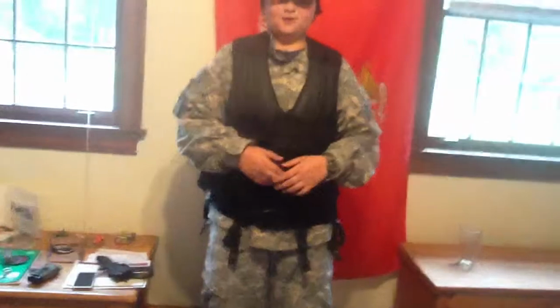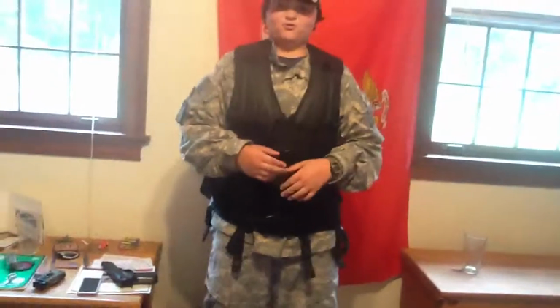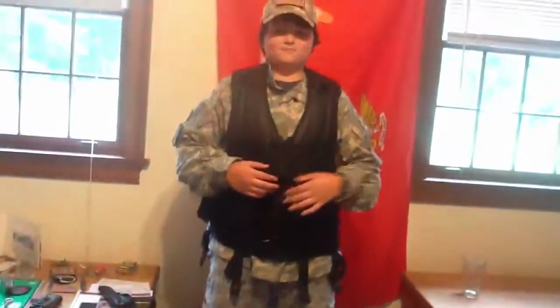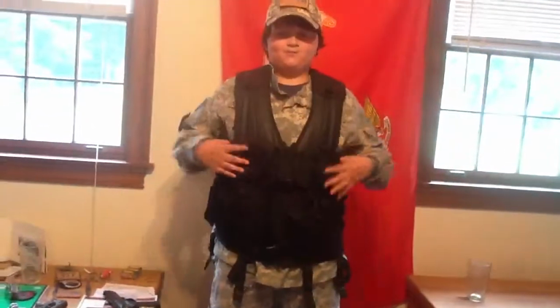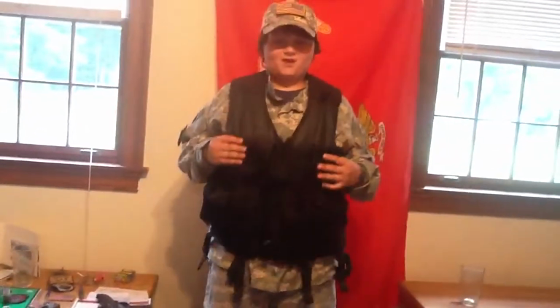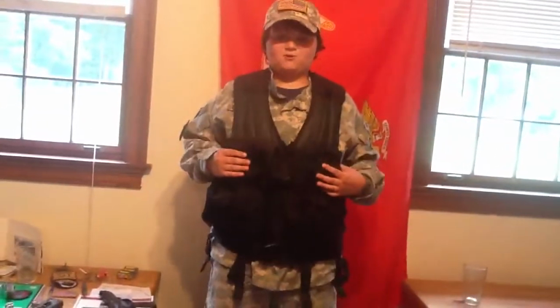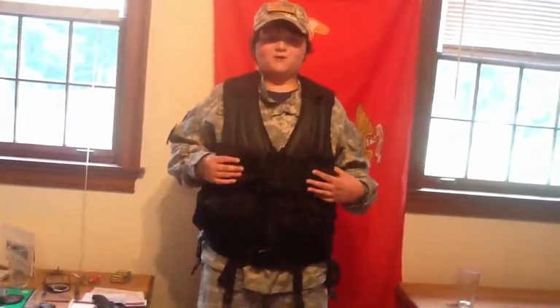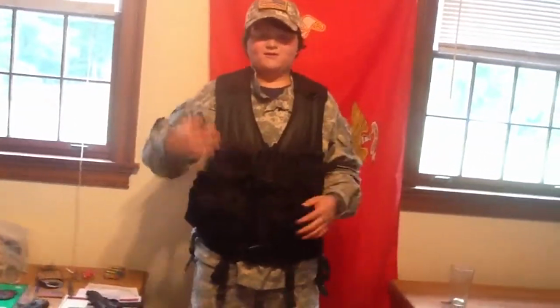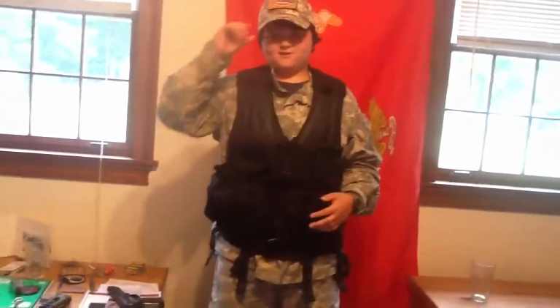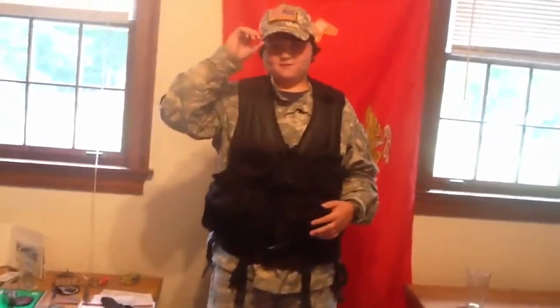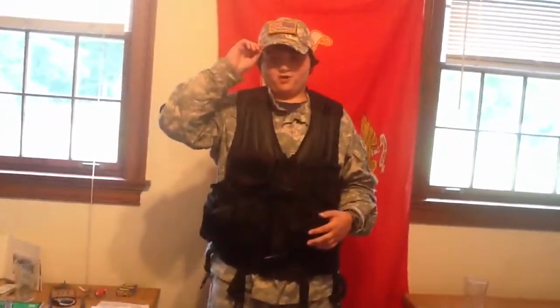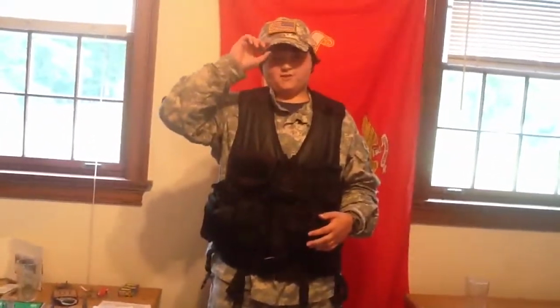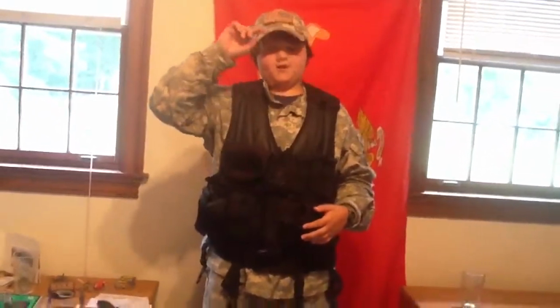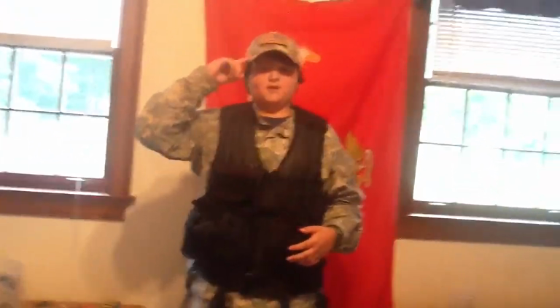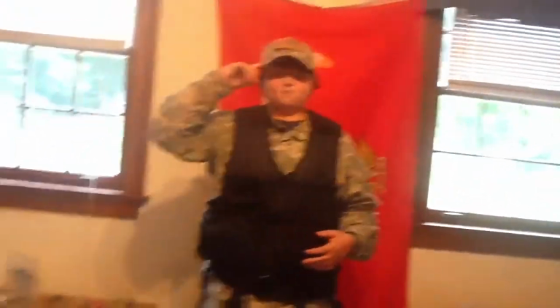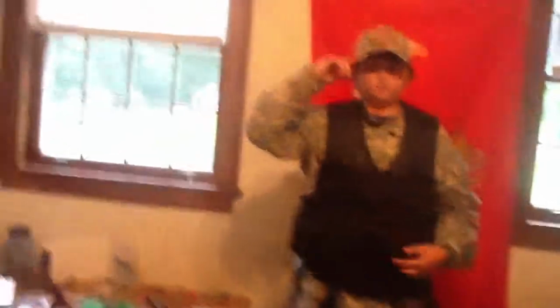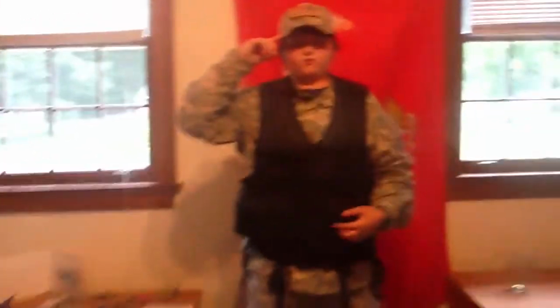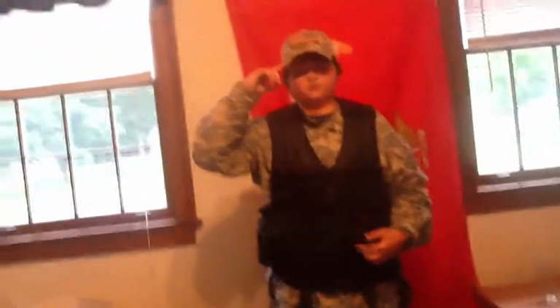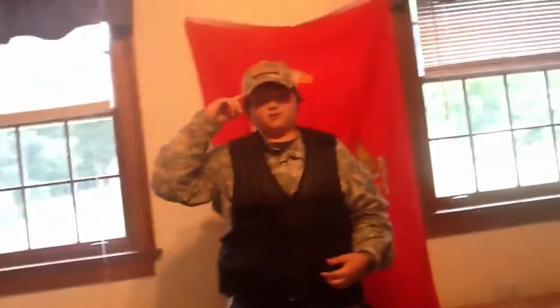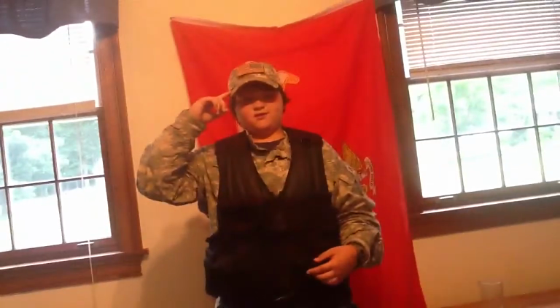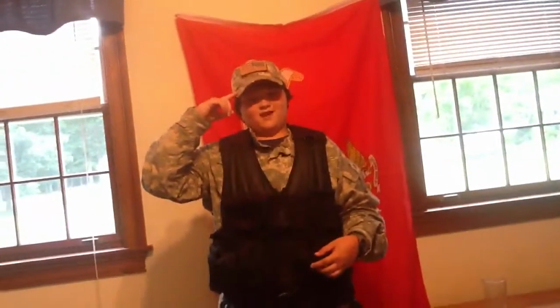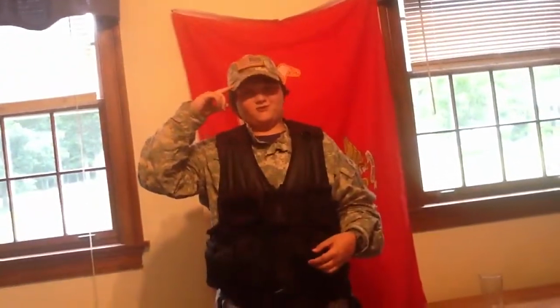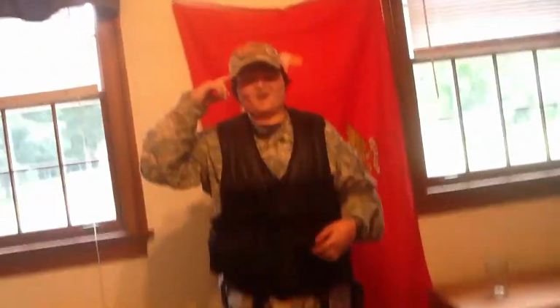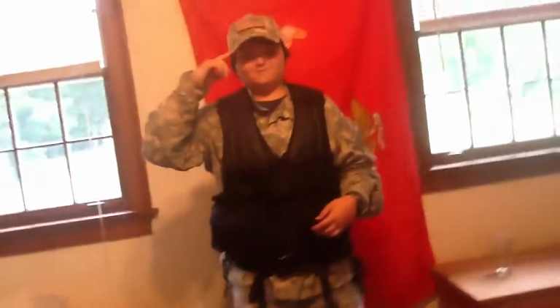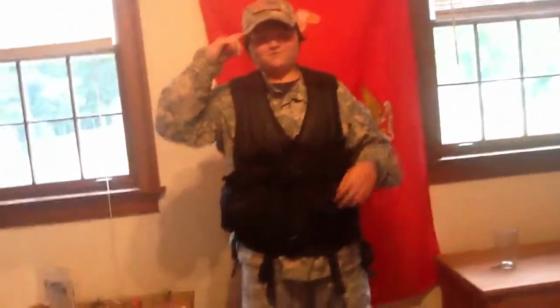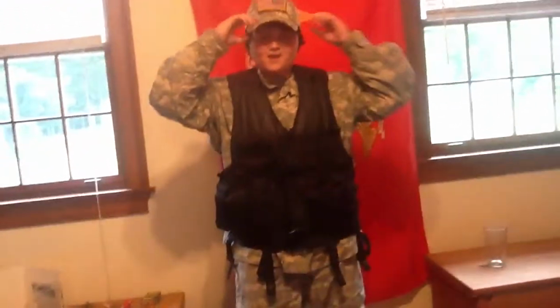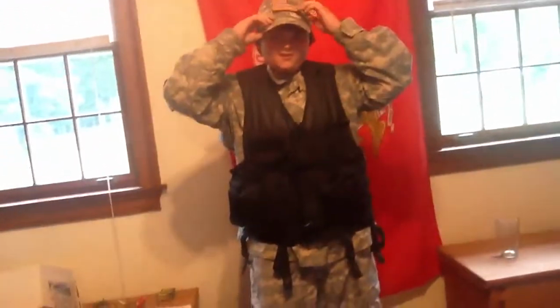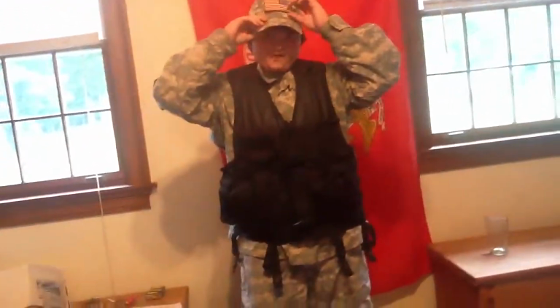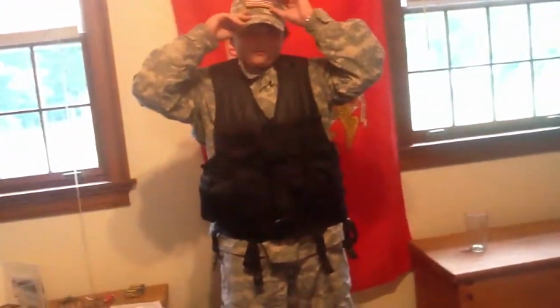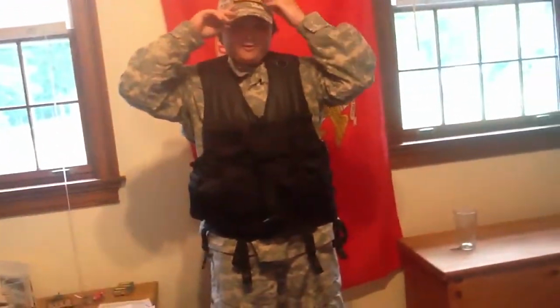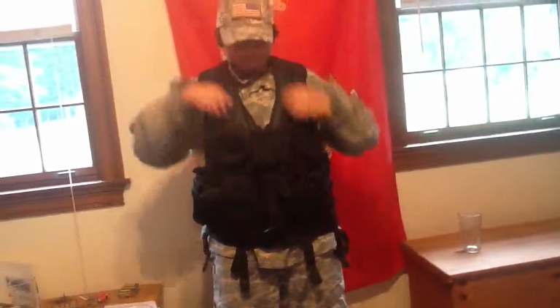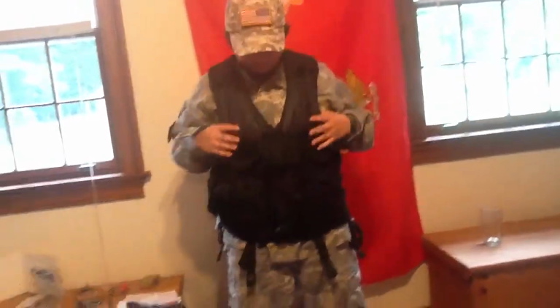Hey YouTube, I'm doing my ACU loadout. Starting off, this is my Special Forces Tactical Hat, and this is a patch — the American patch, Black Patch.